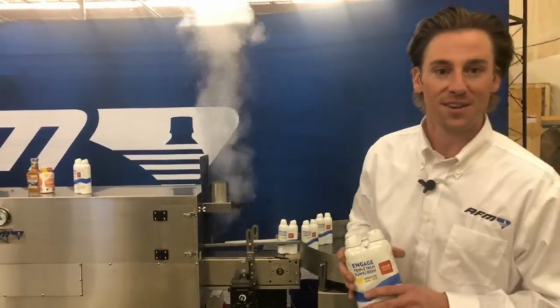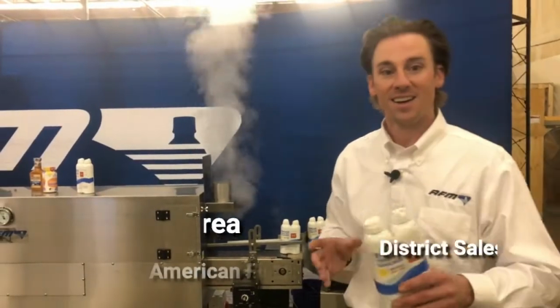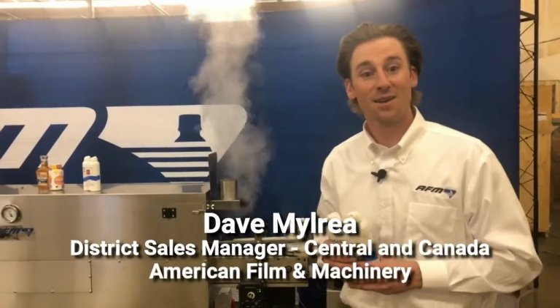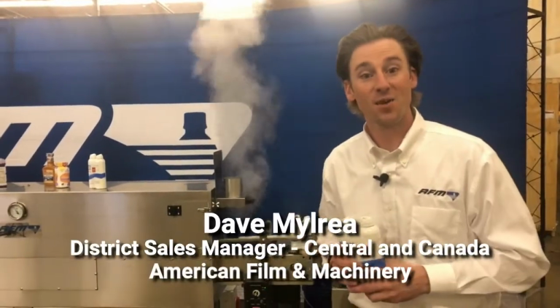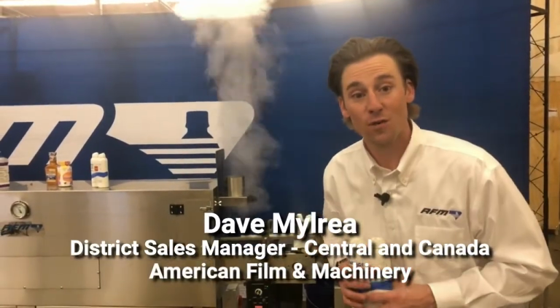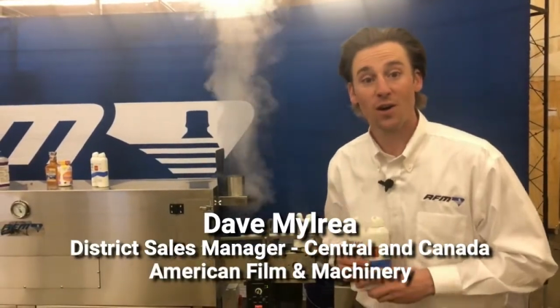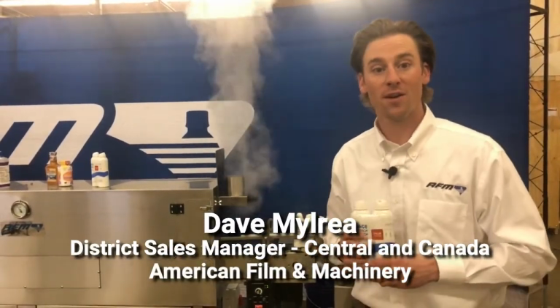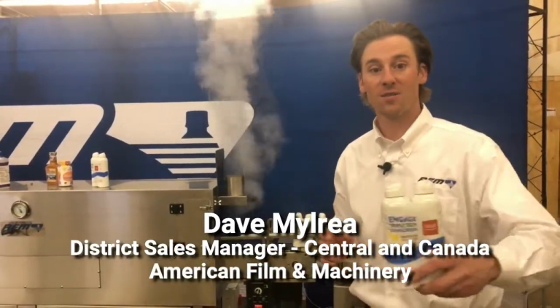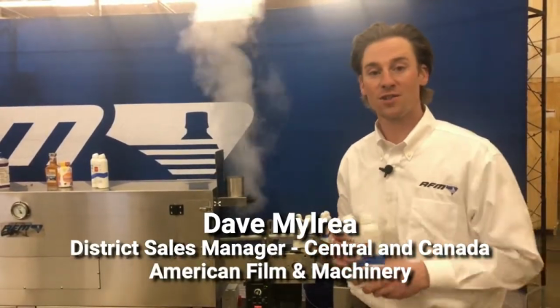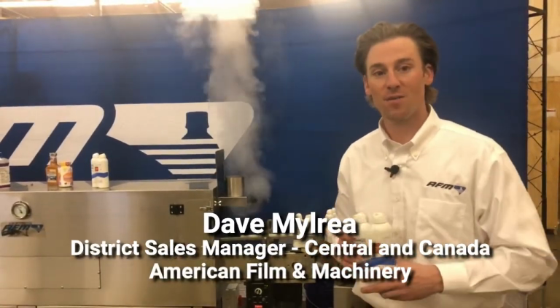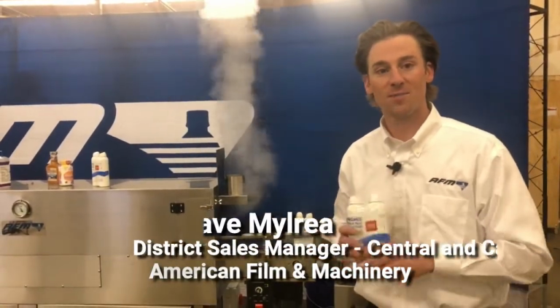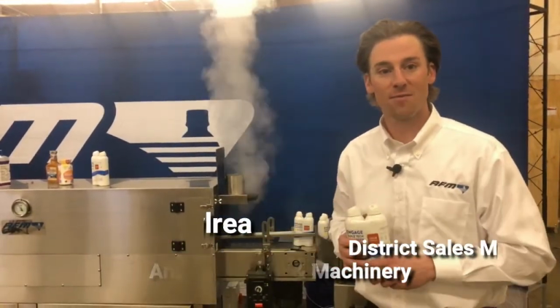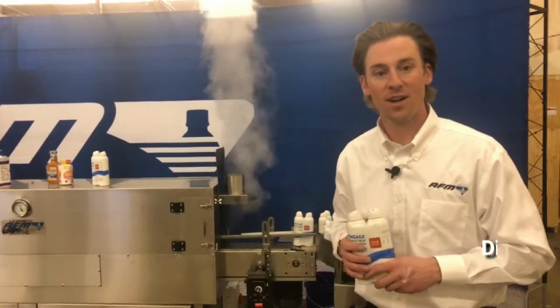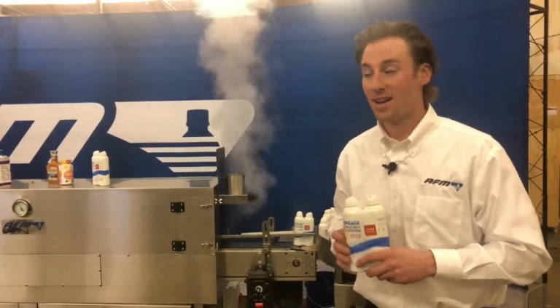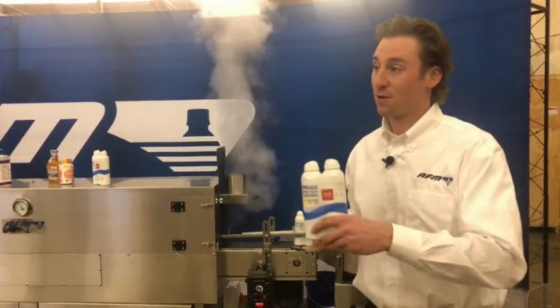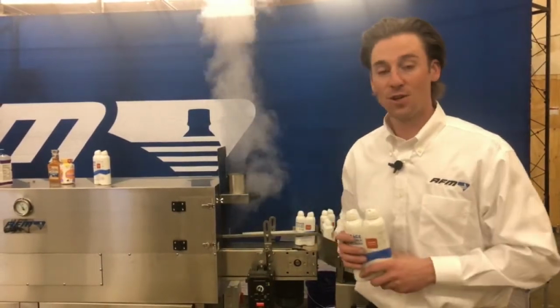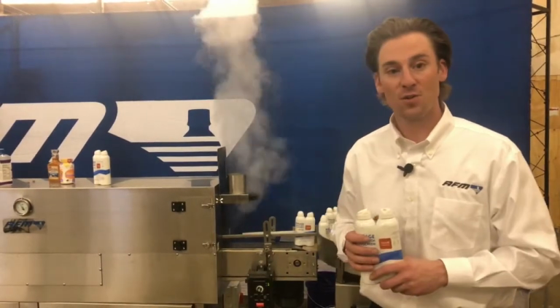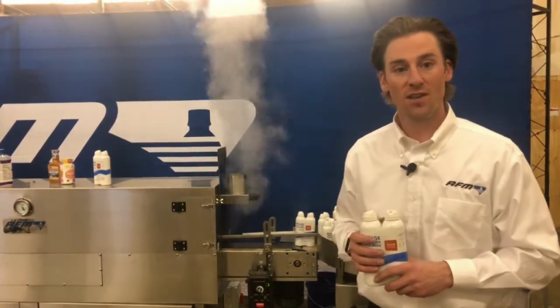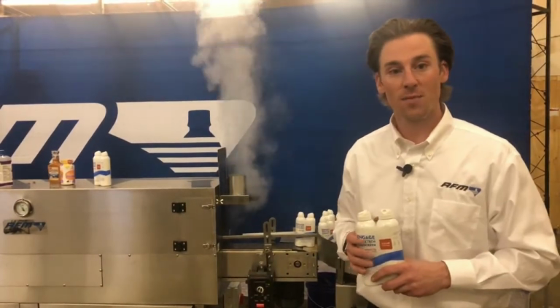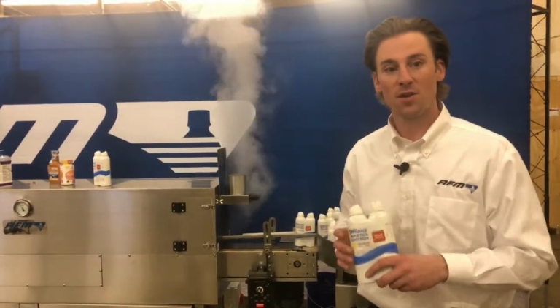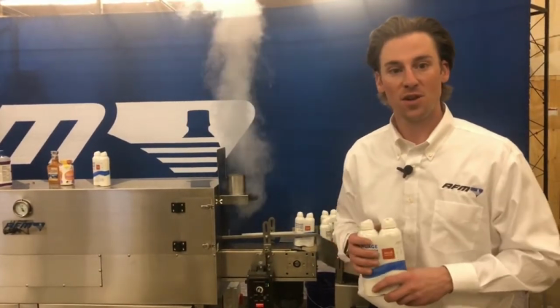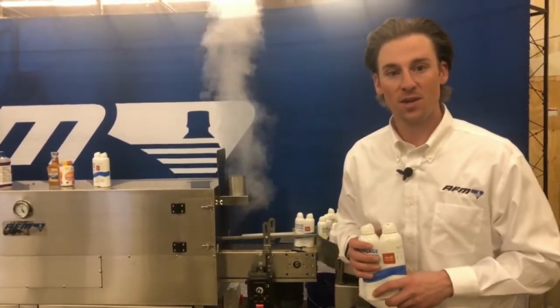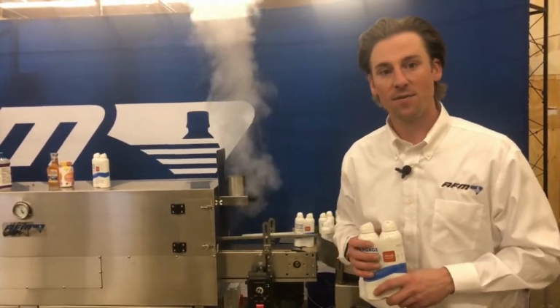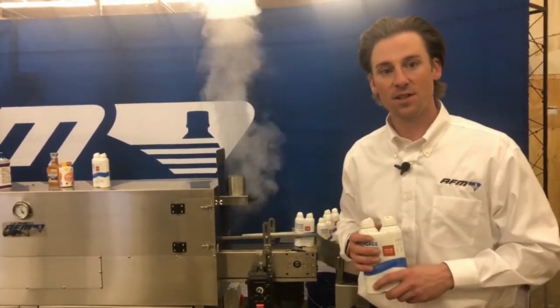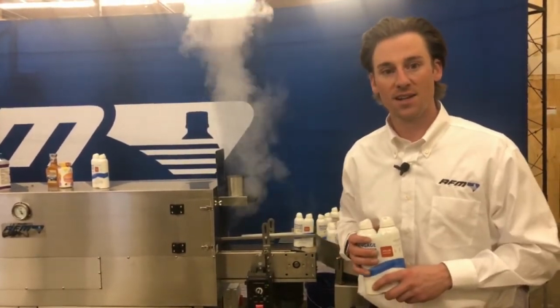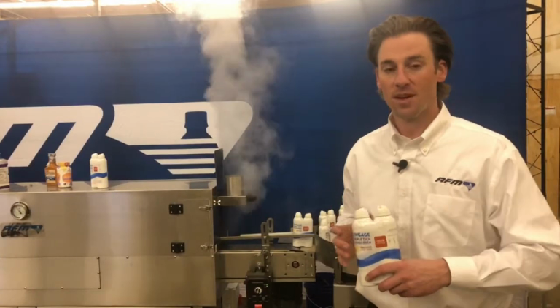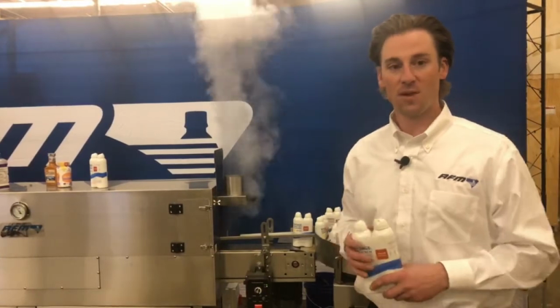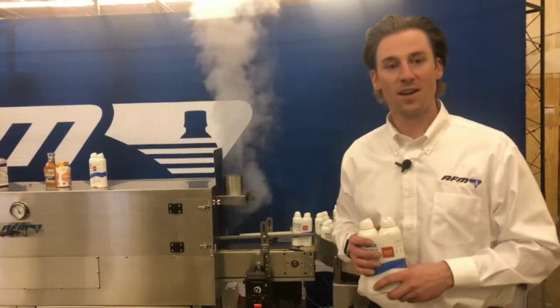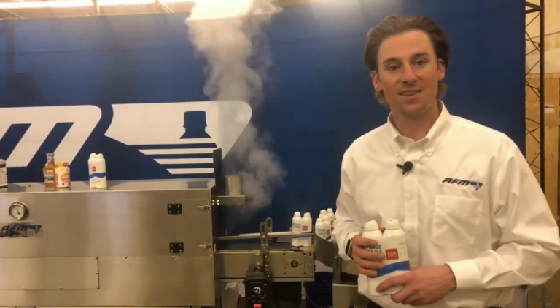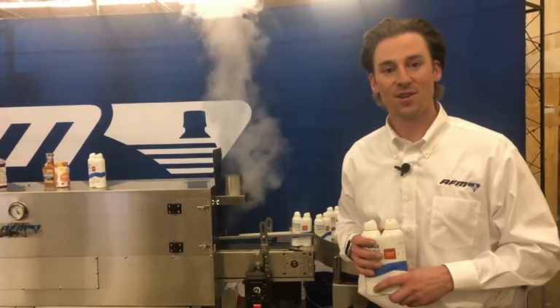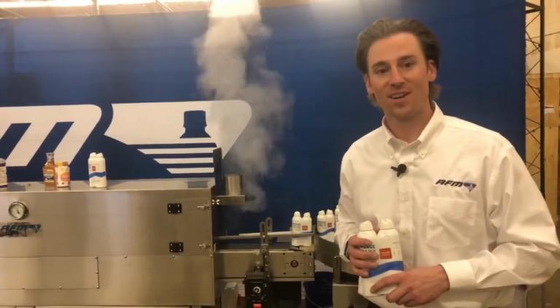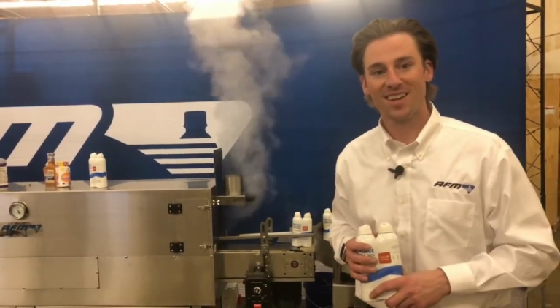Thank you all for showing up and watching this video. My name is Dave Milray — feel free to reach out to us on the web at www.afmsleeves.com. We'd be happy to help answer any questions for you. Thank you.